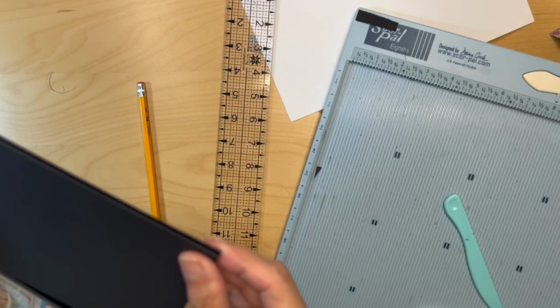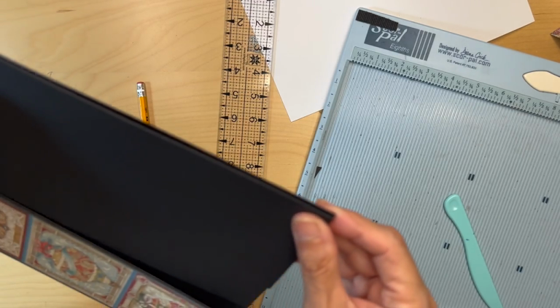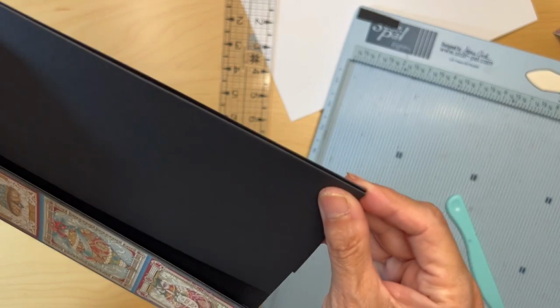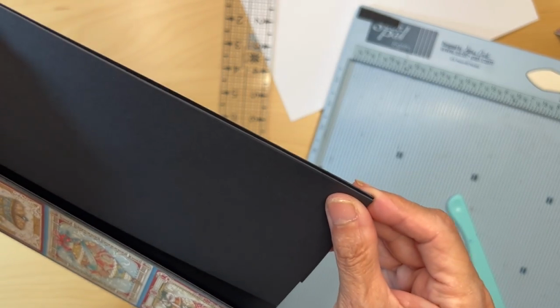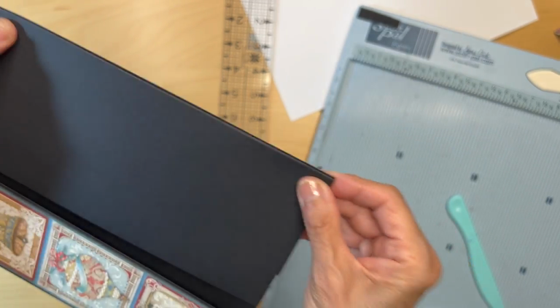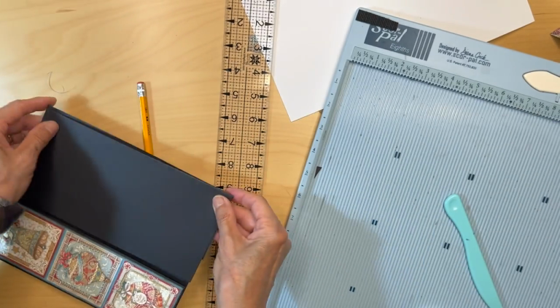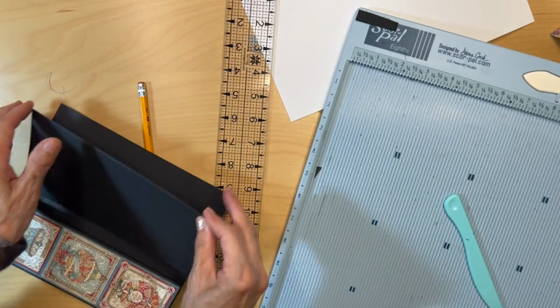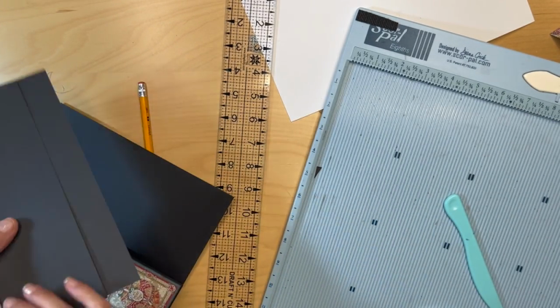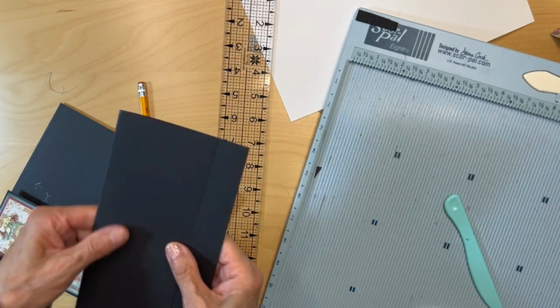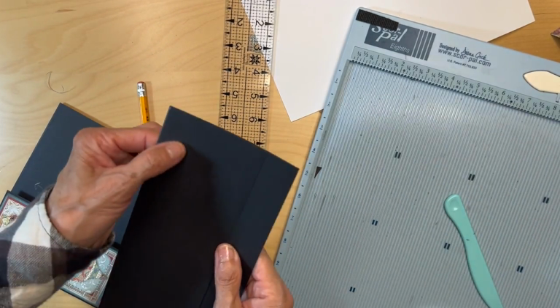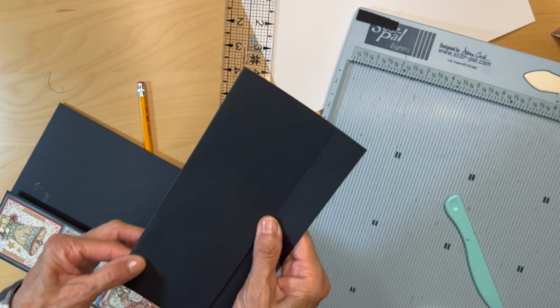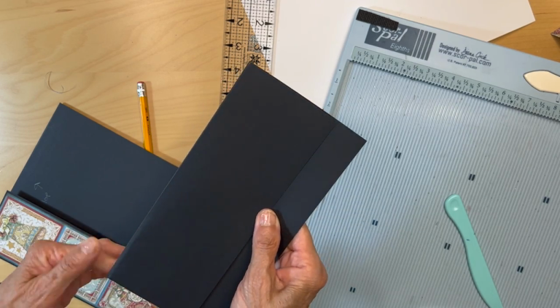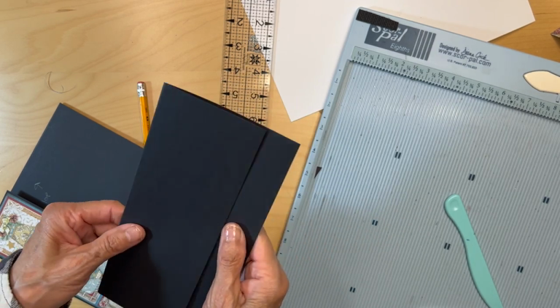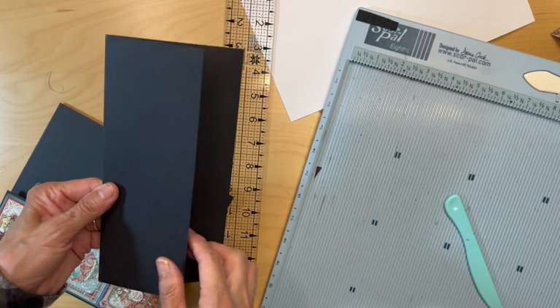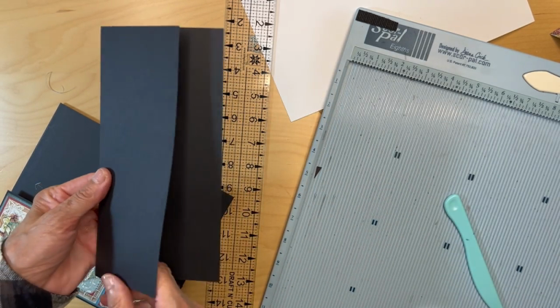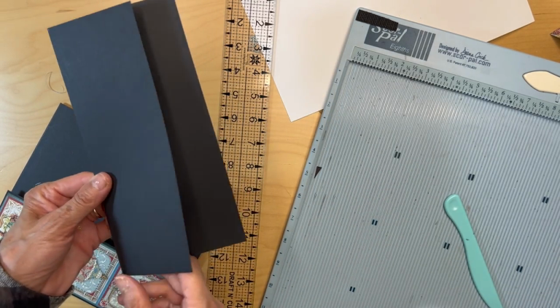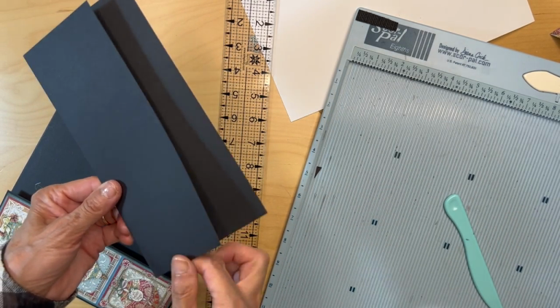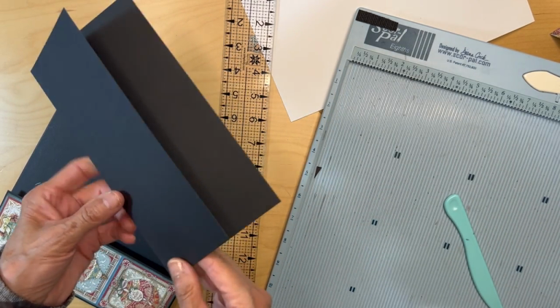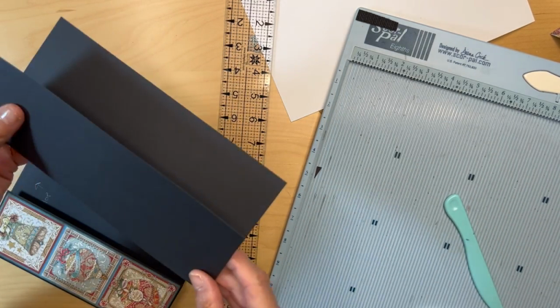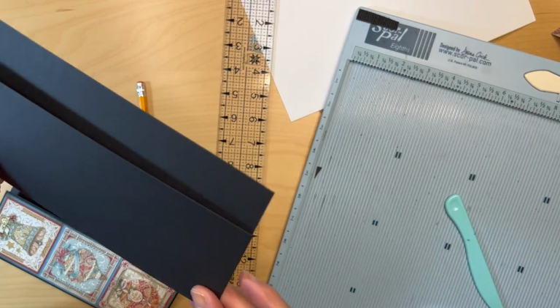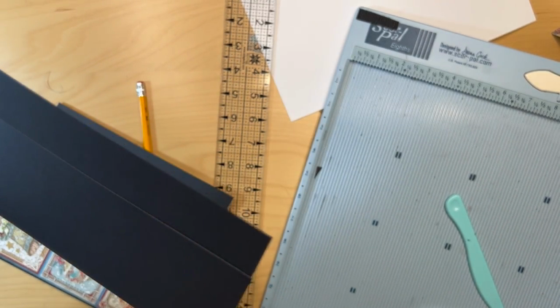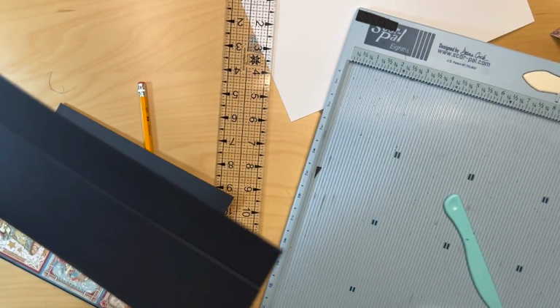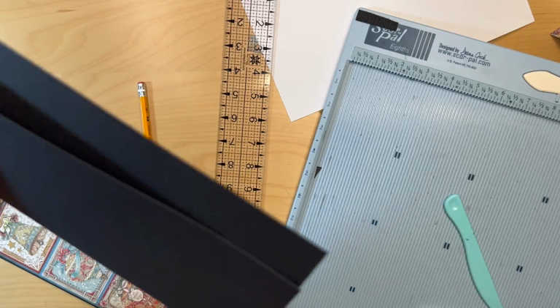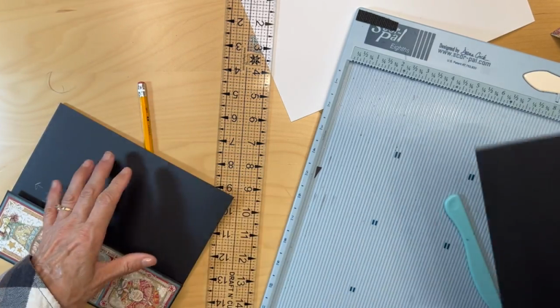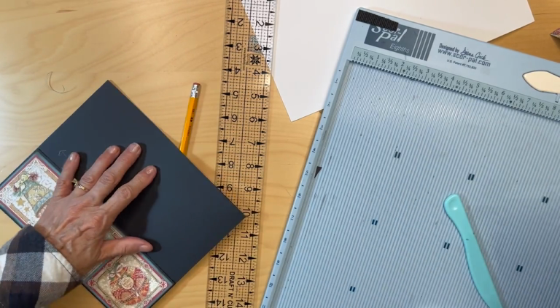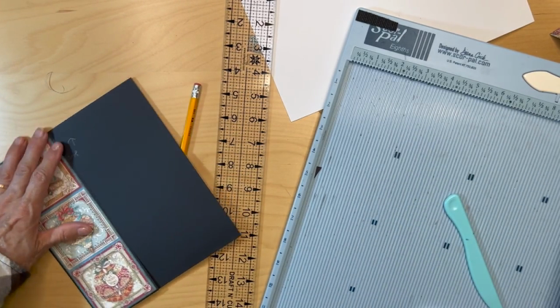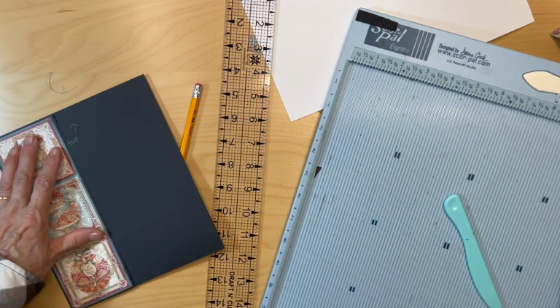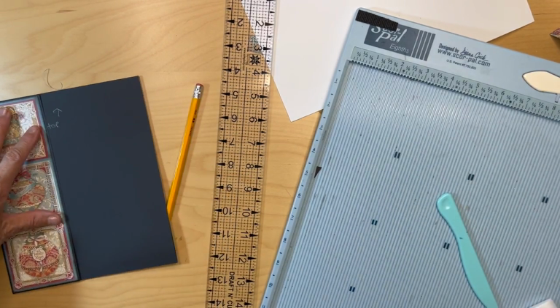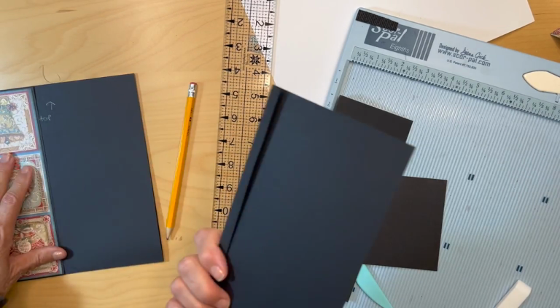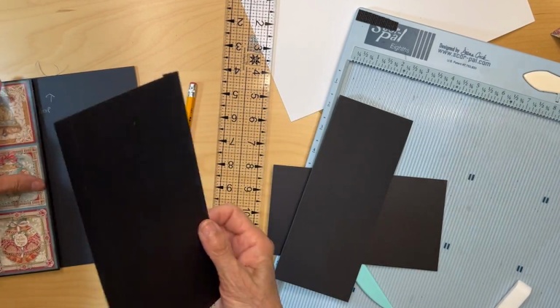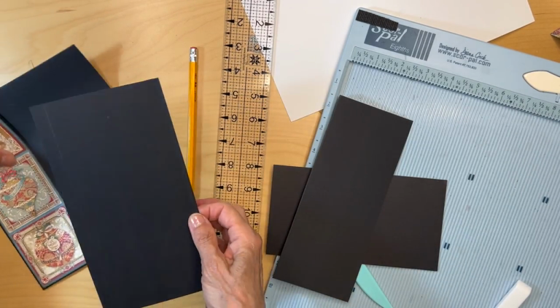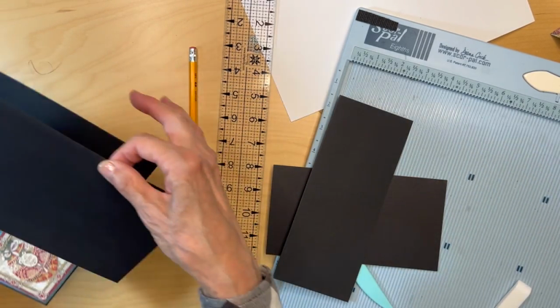Once you get it lined up, you're just going to cut it so you have a half-inch lip, and then you can straighten this out. Mine is just a little off, but that's what I'm going to do.